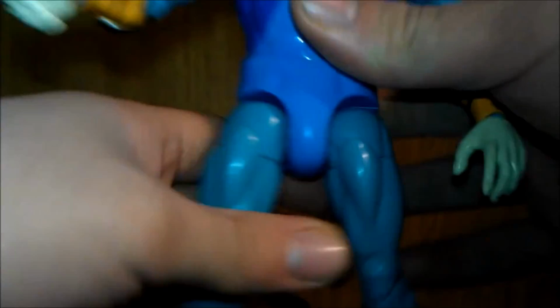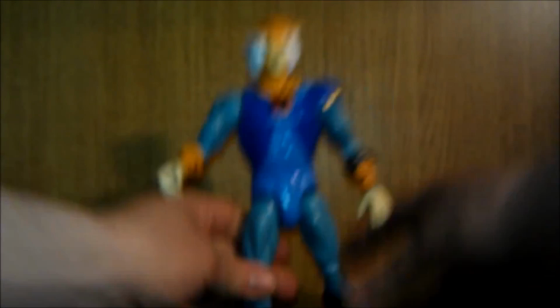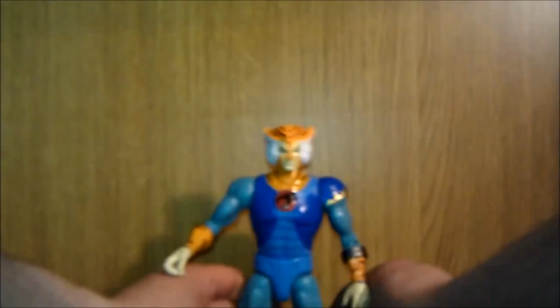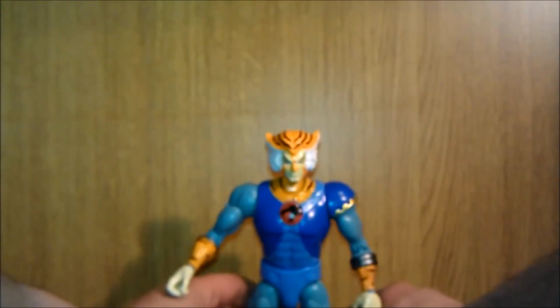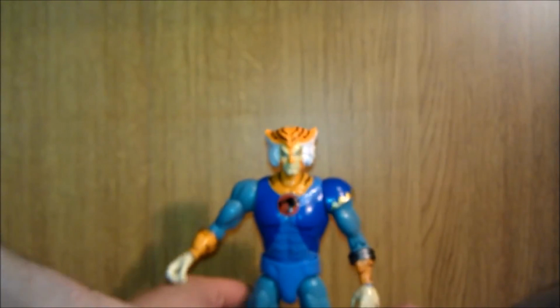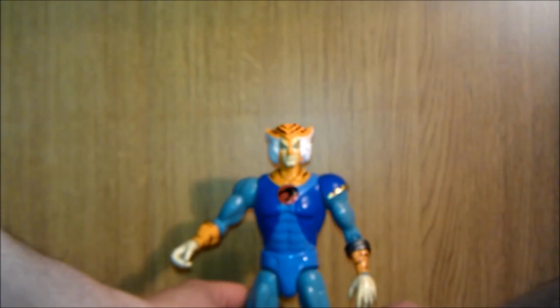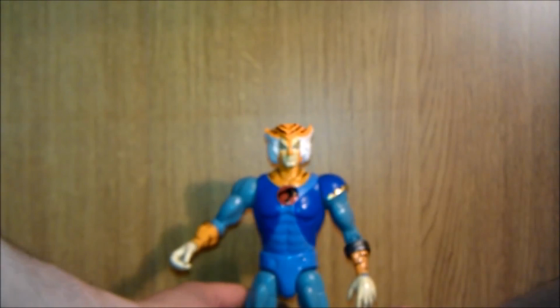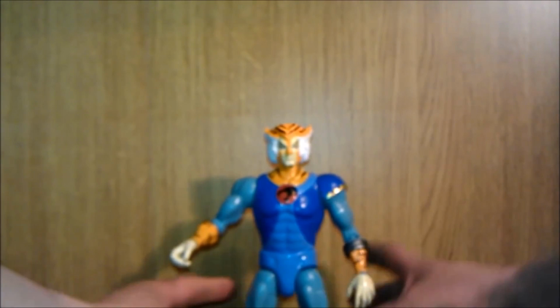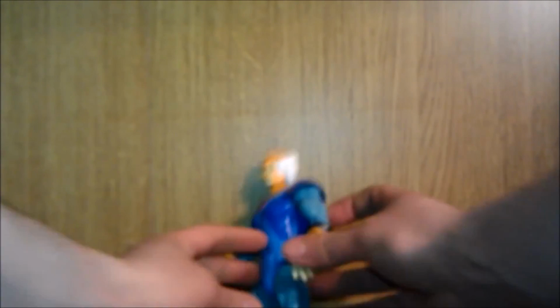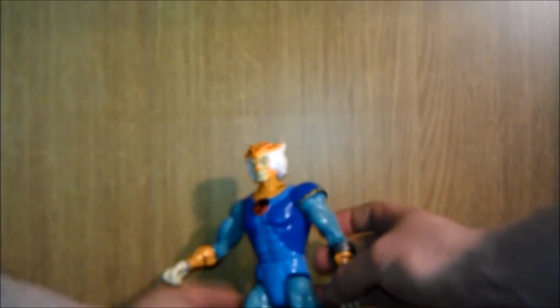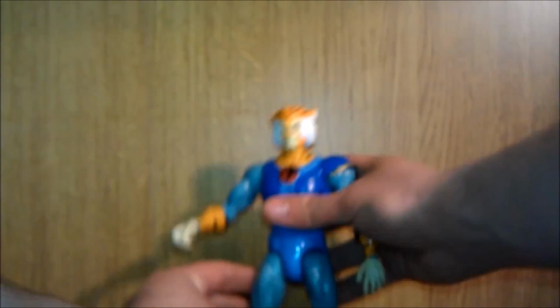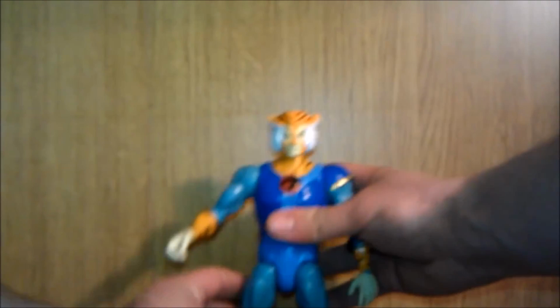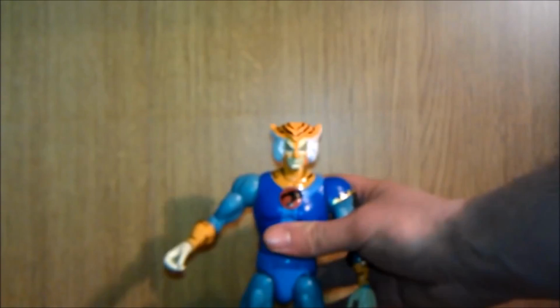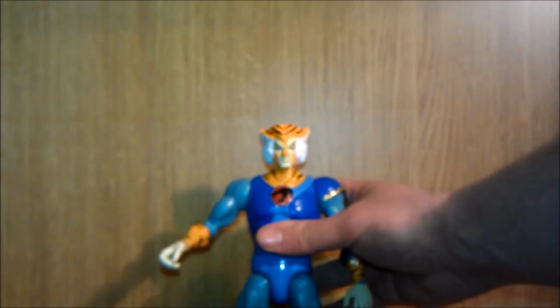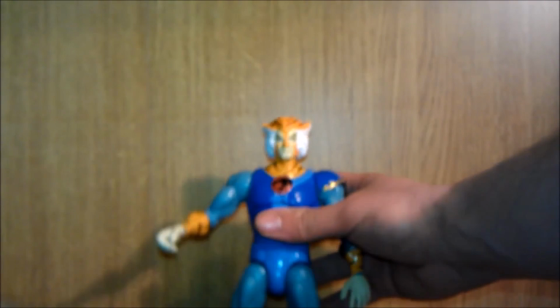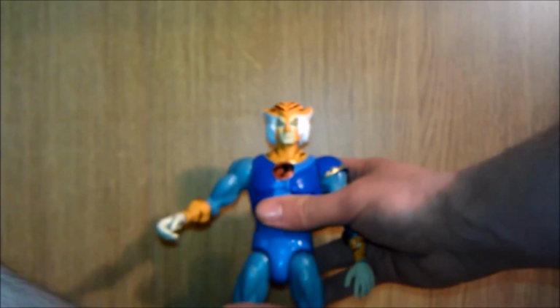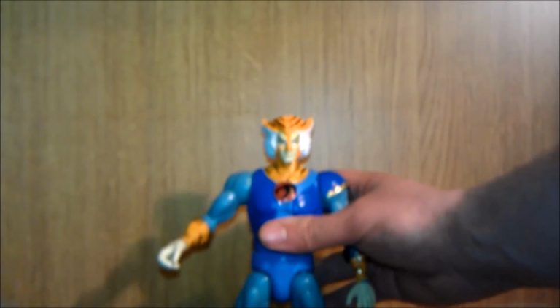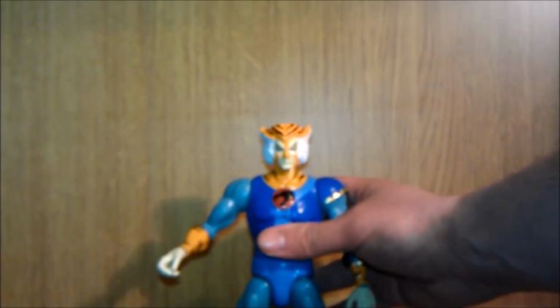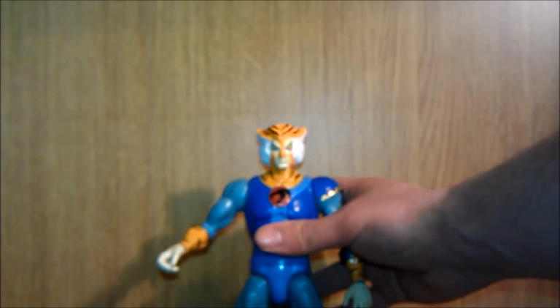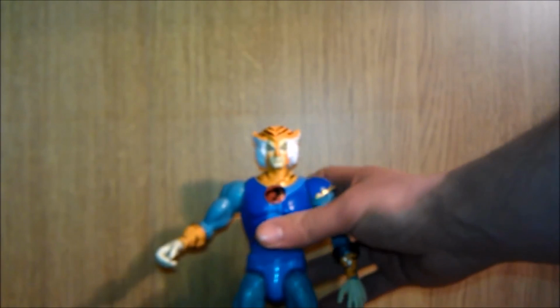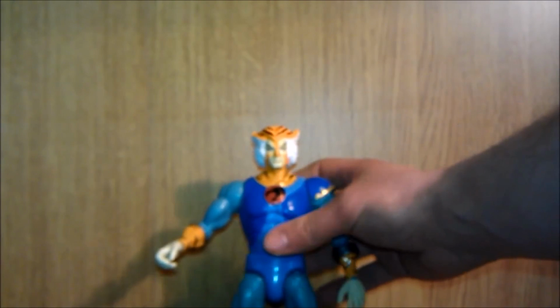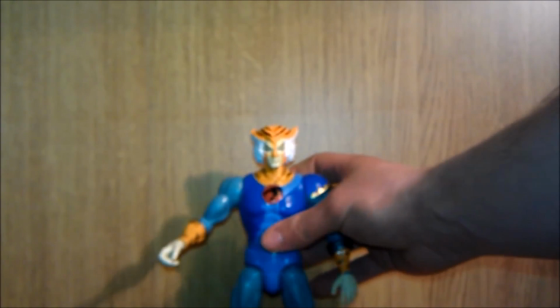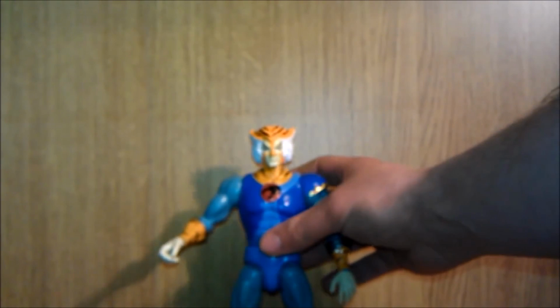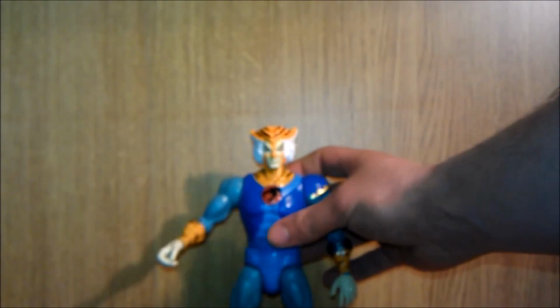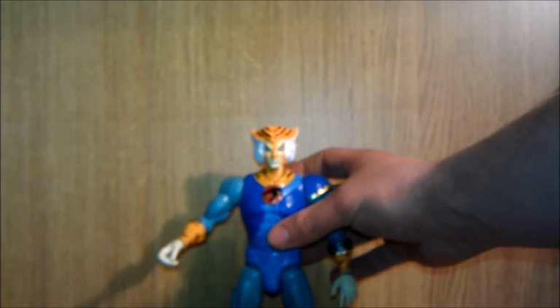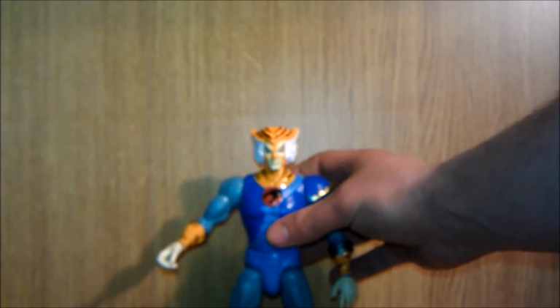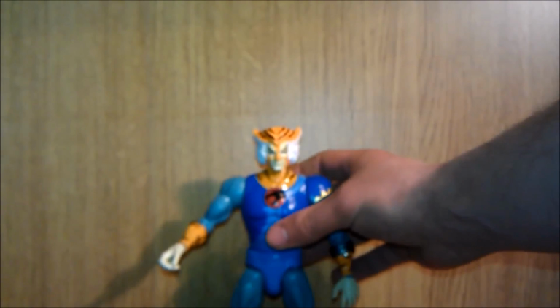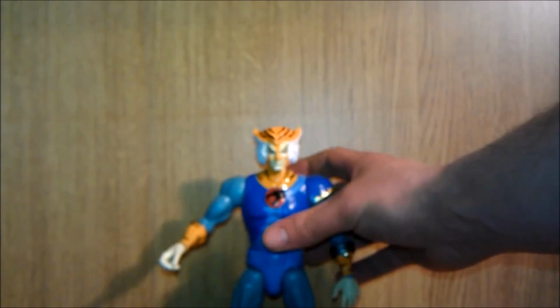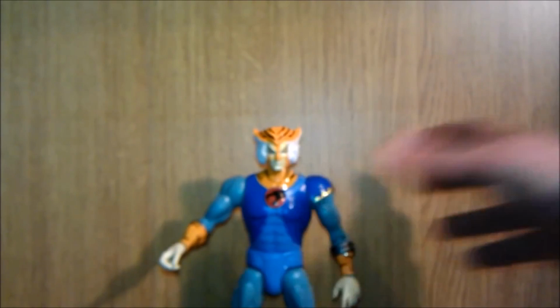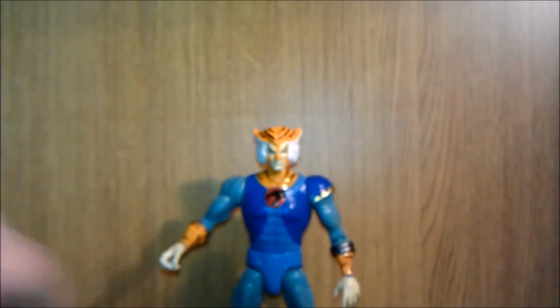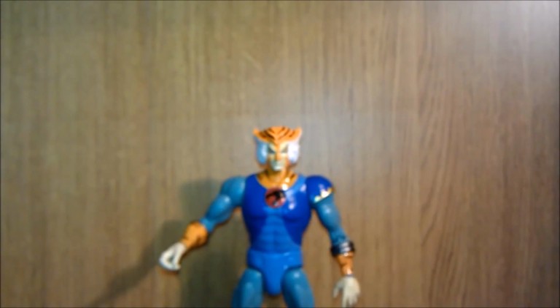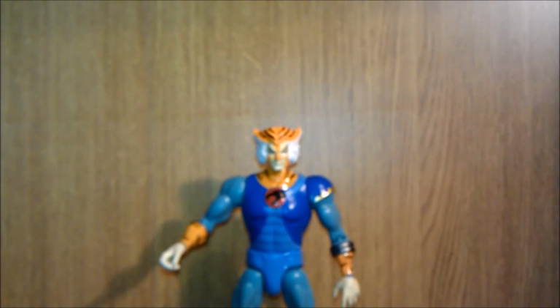But it is a very nice figure. Tygra — if I can now get him to stand... Tygra, stand.